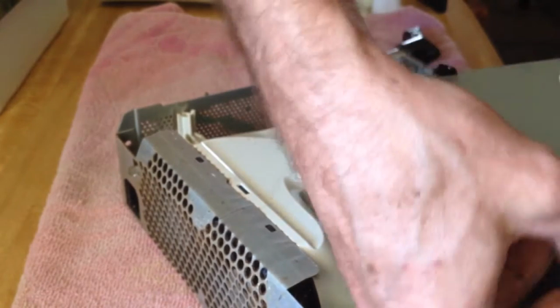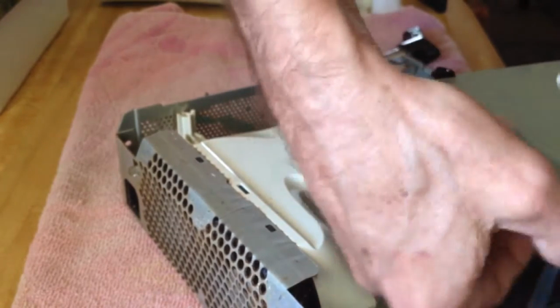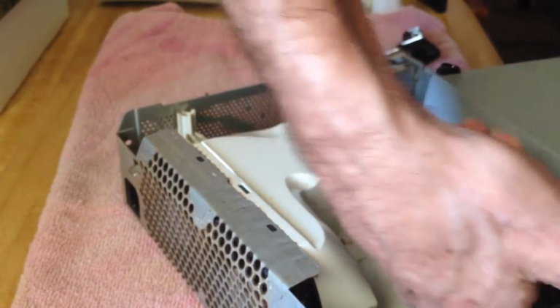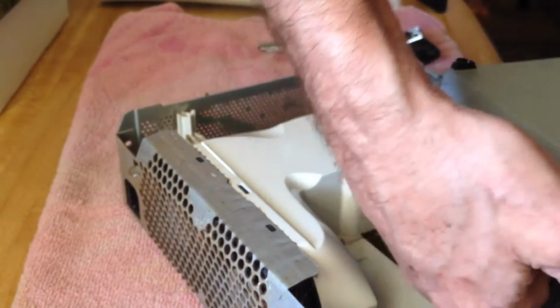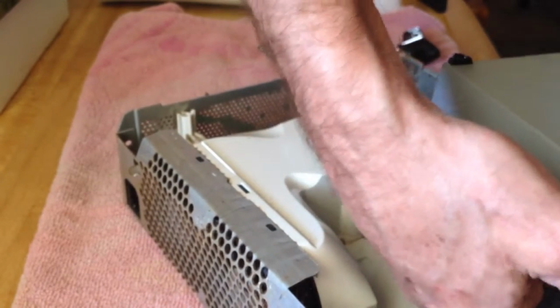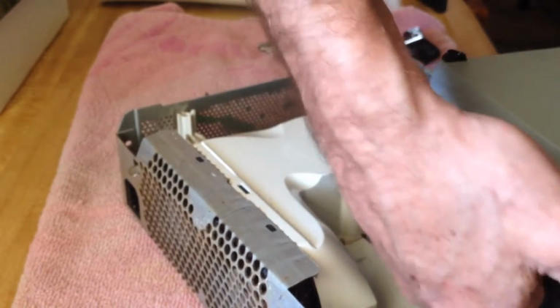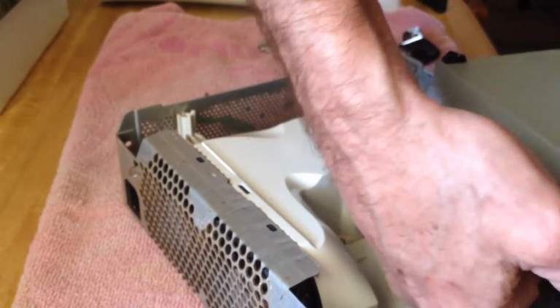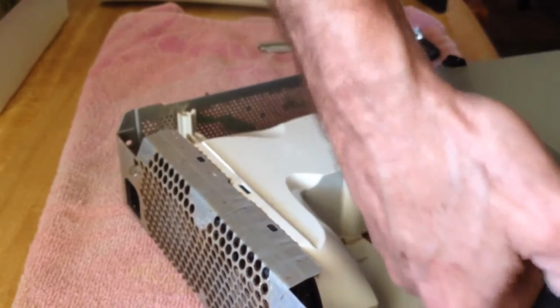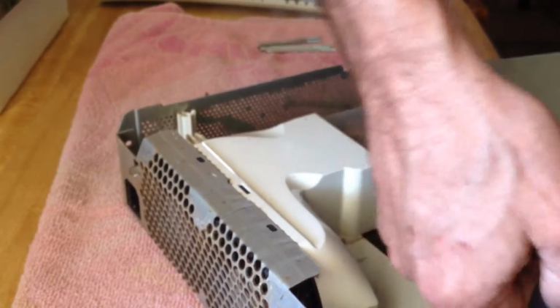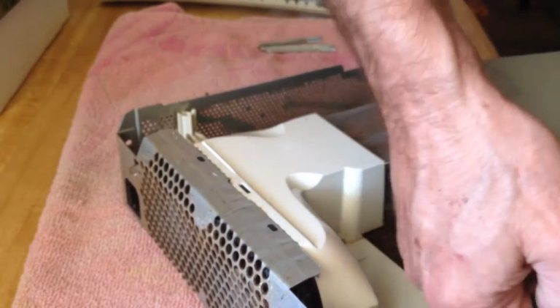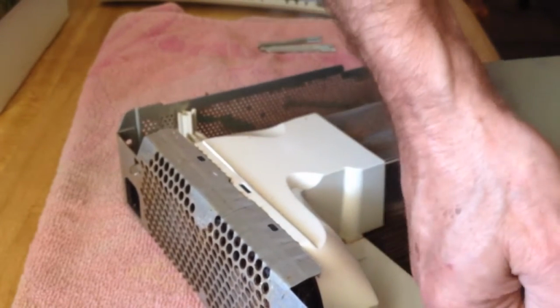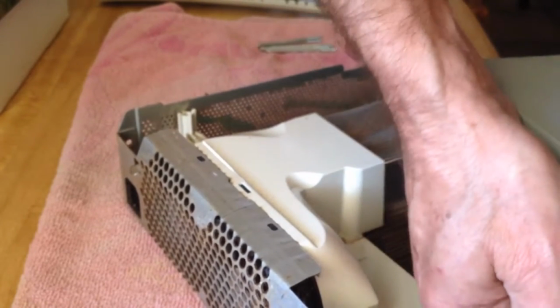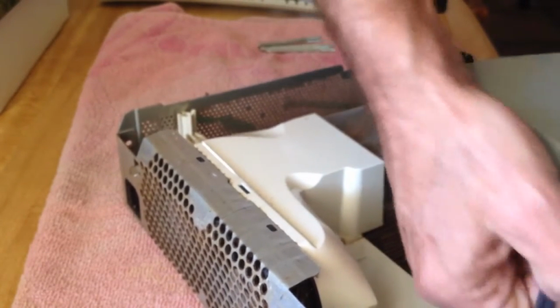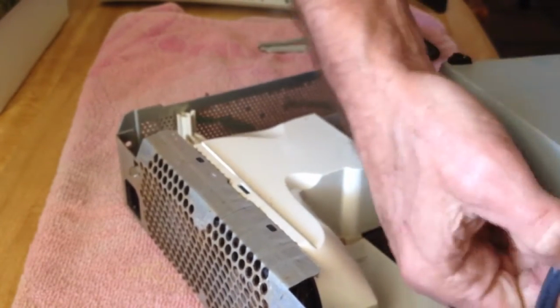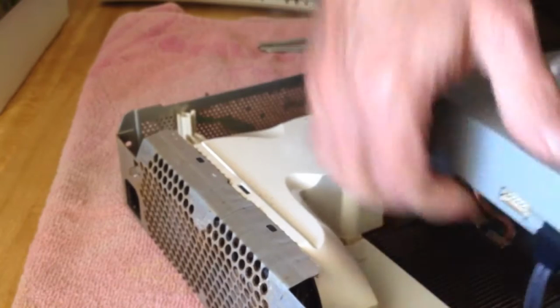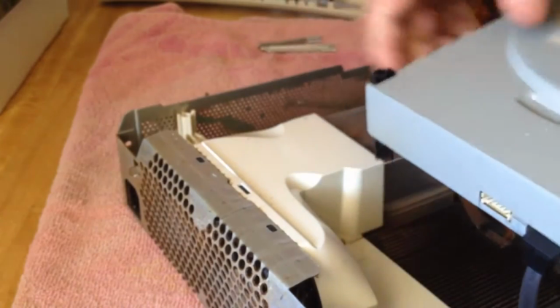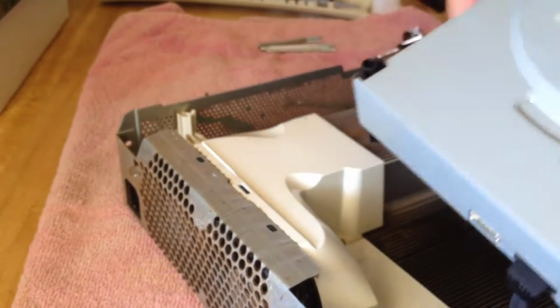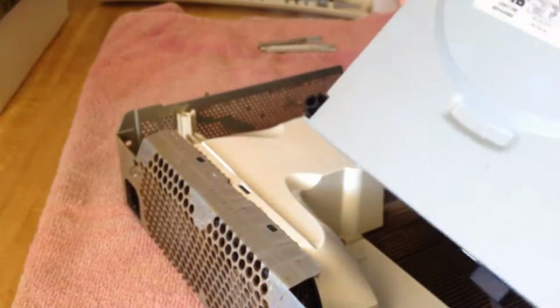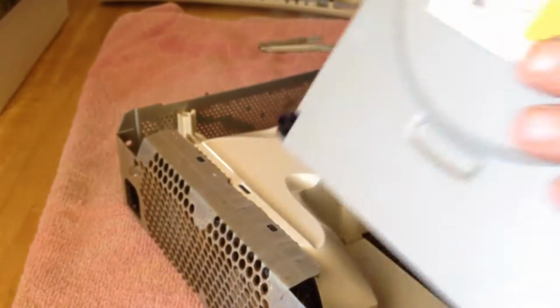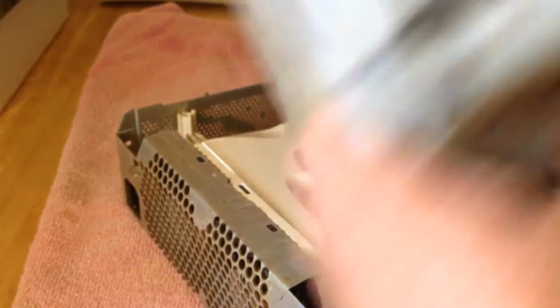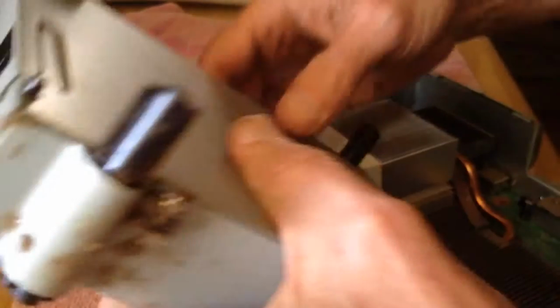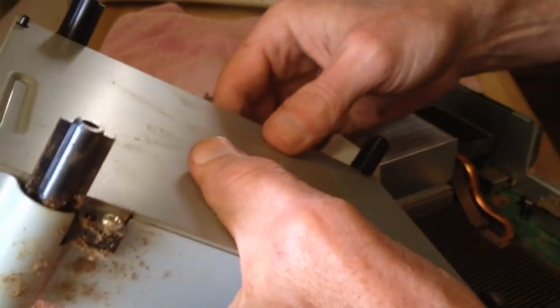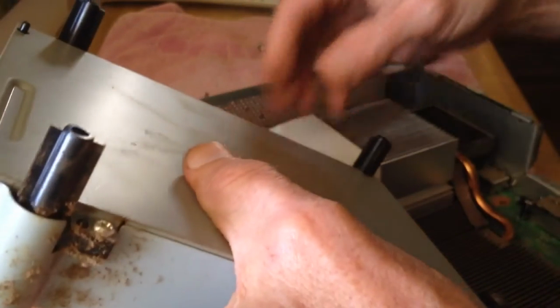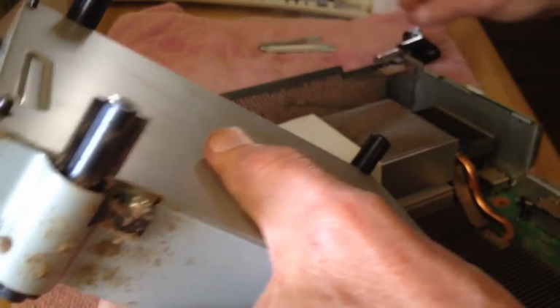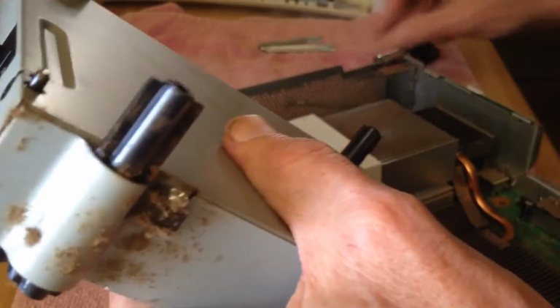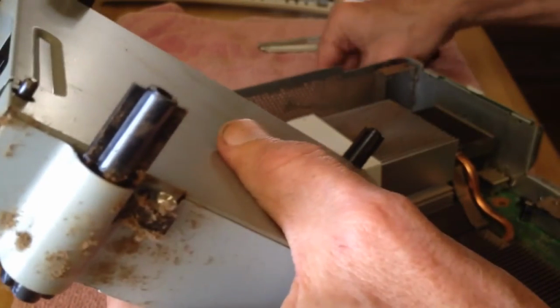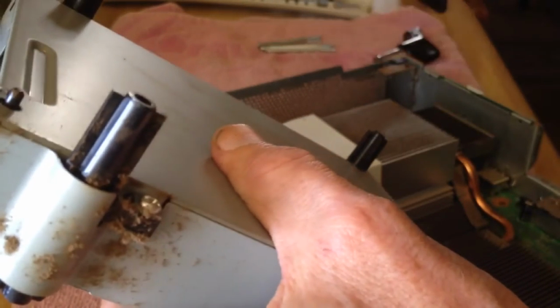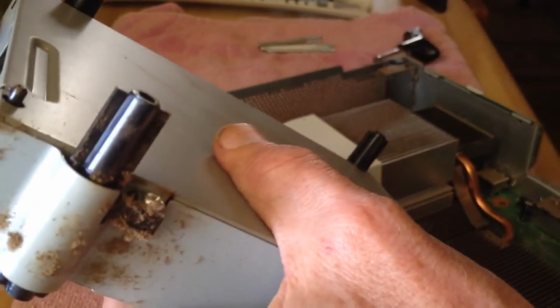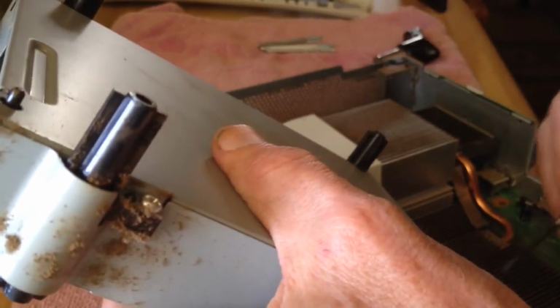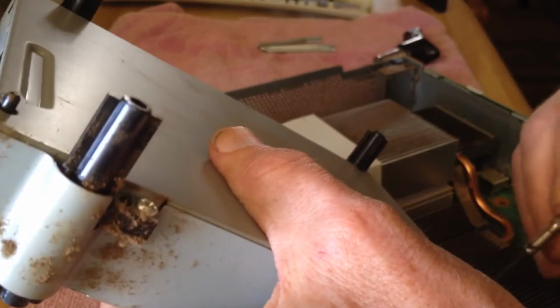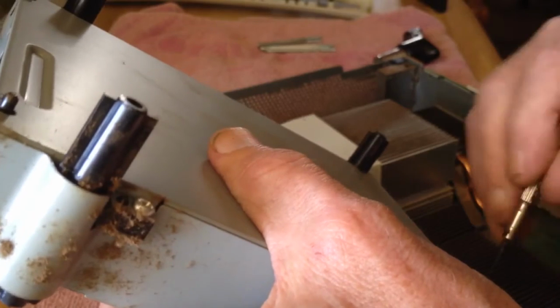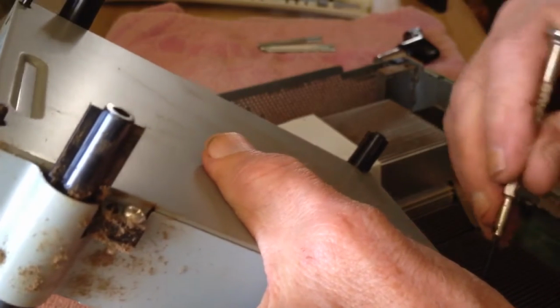I was actually surprised — I expected a lot more dust in this Xbox 360 than seems to be present.